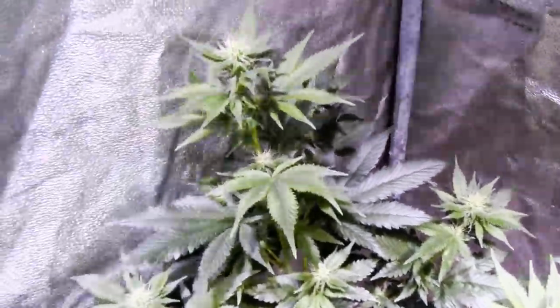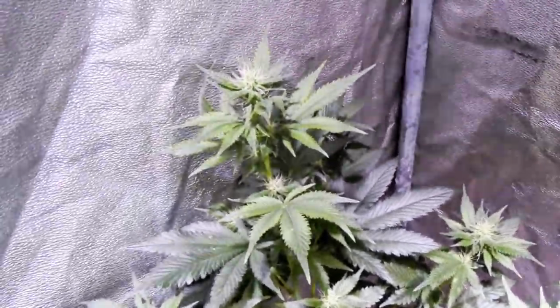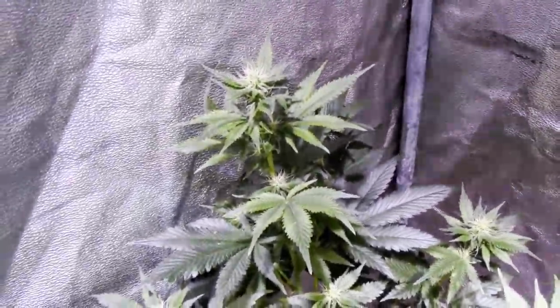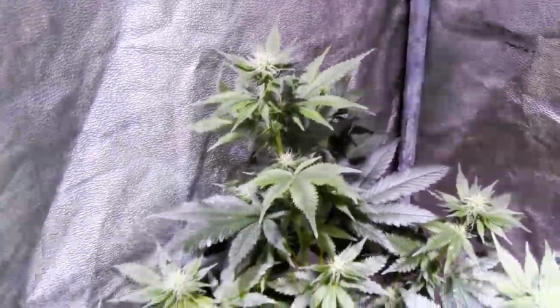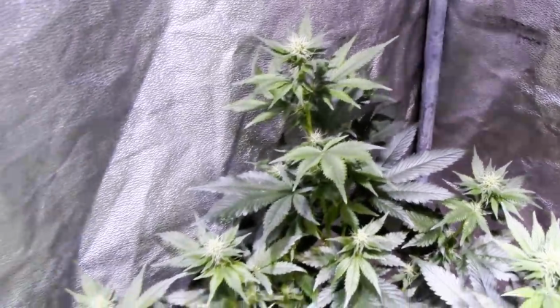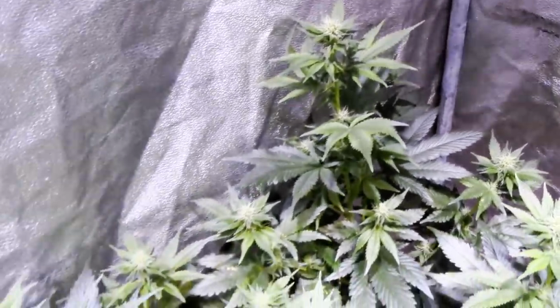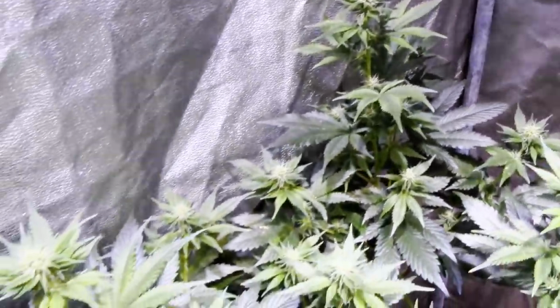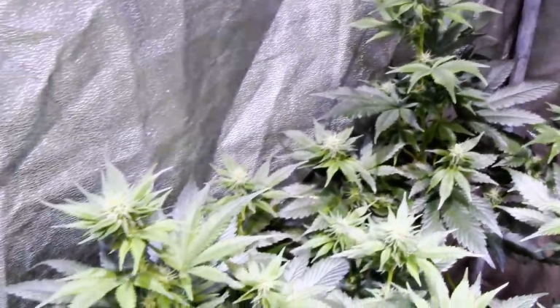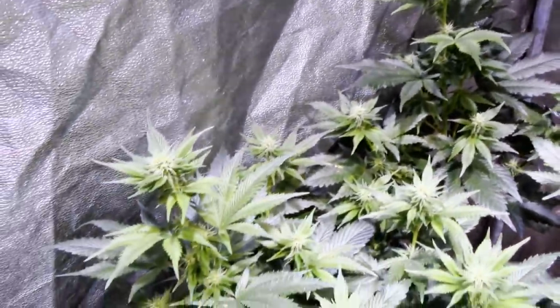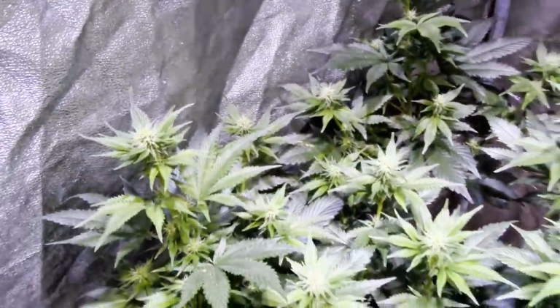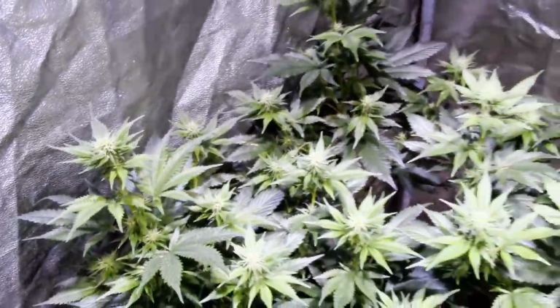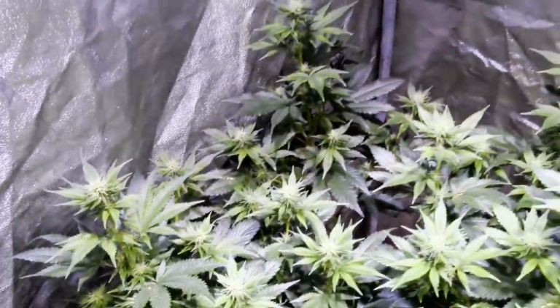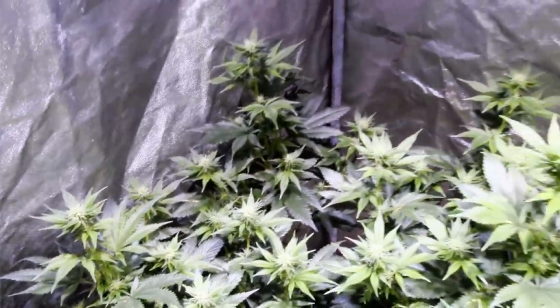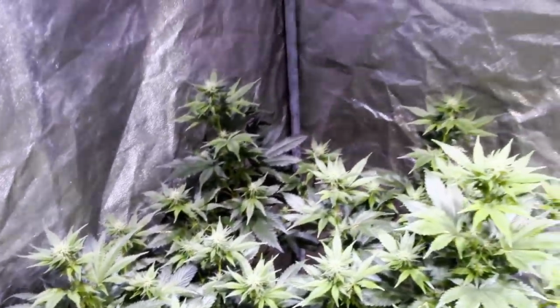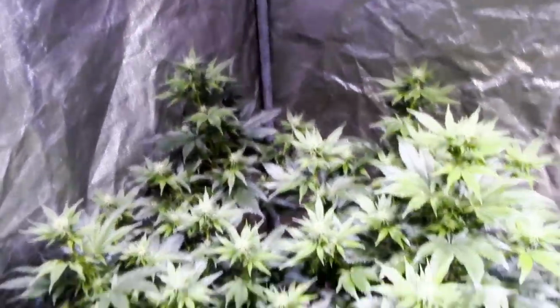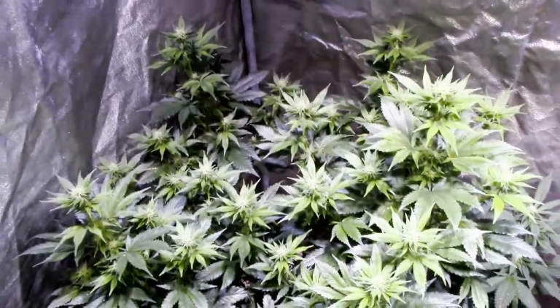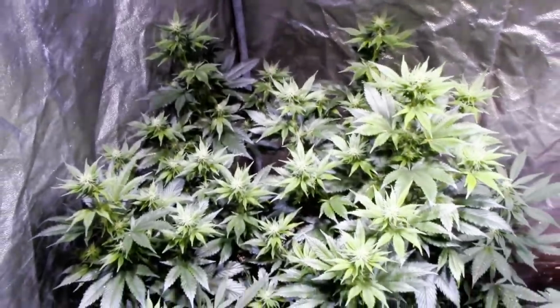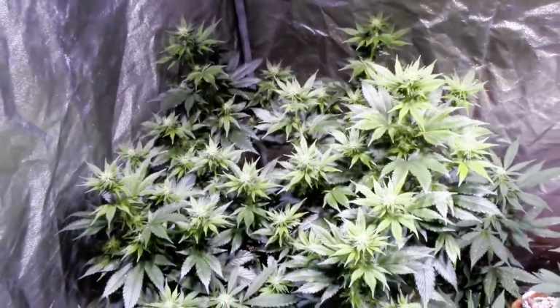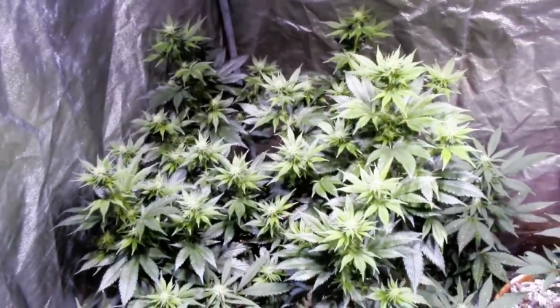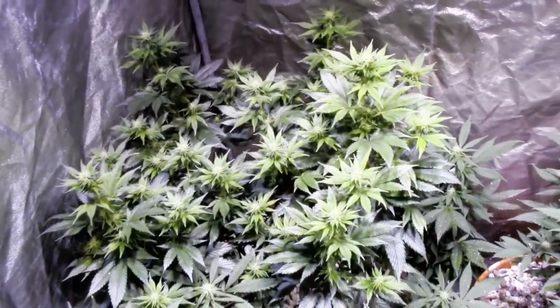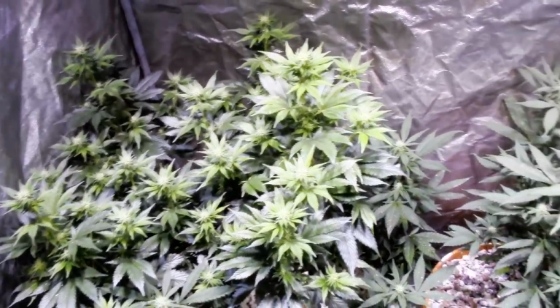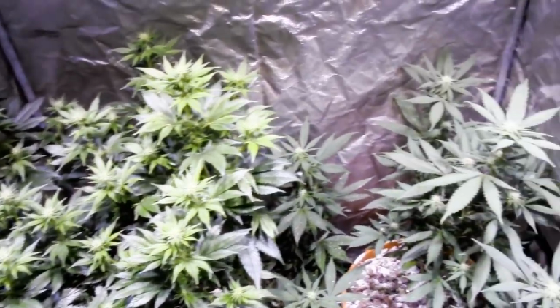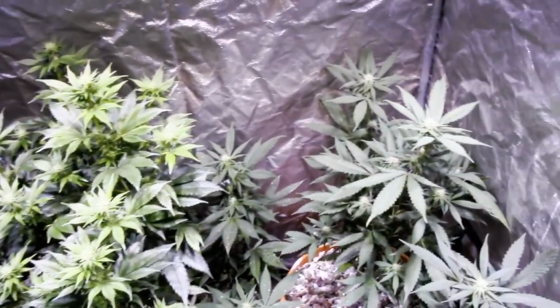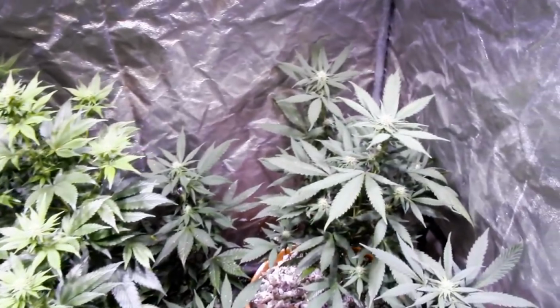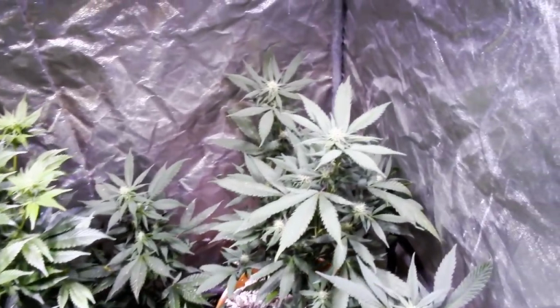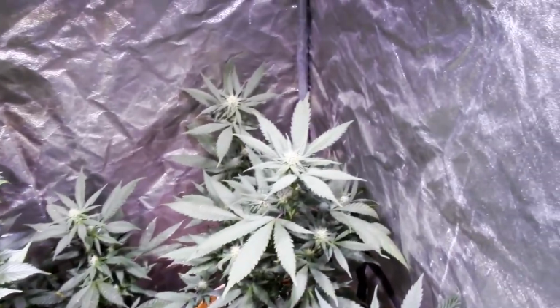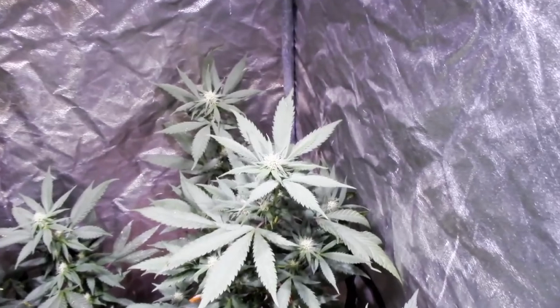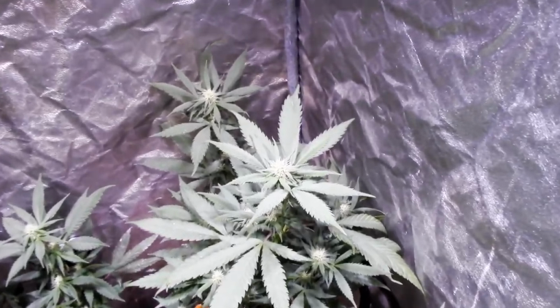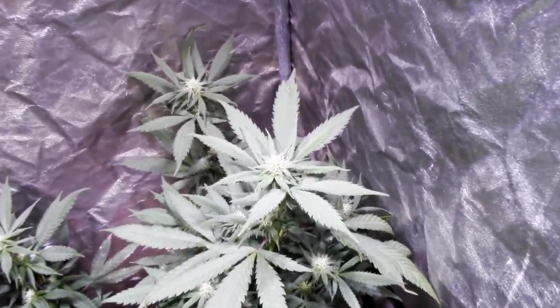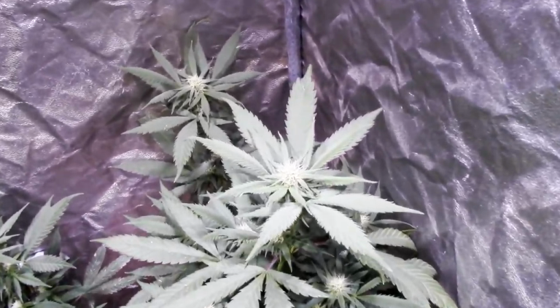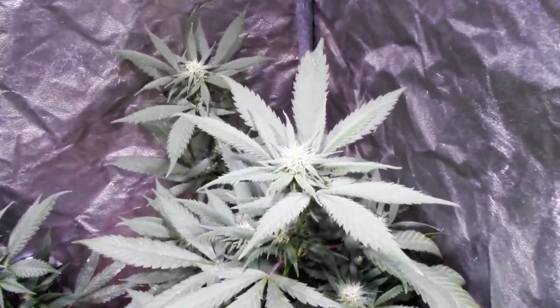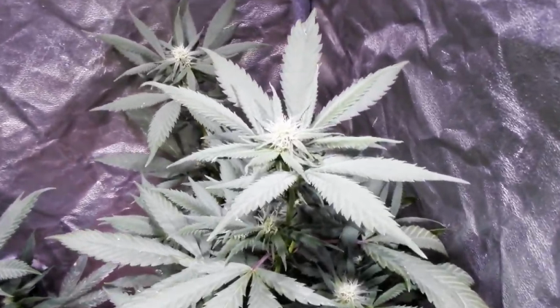Today we are pollinating some cannabis. We're going to be making some Blue Tangerine F1s again. We're out of the last batch we made, everybody loved them, and we keep getting requests for them so we're going to go ahead and make some more.